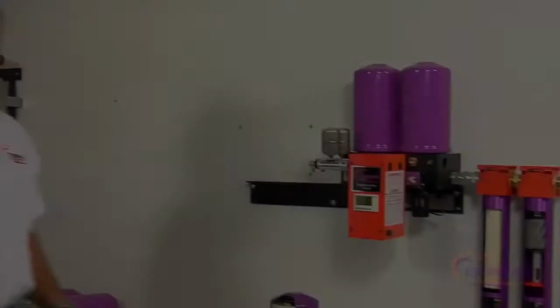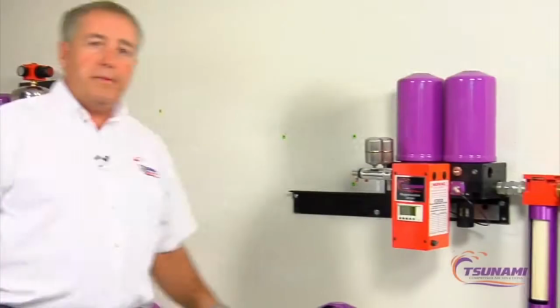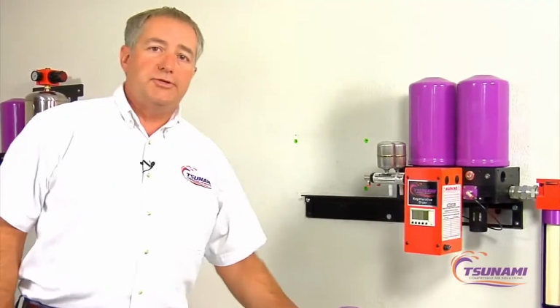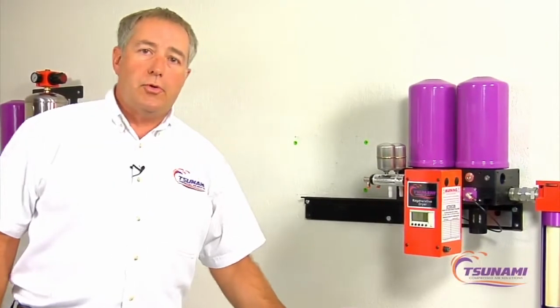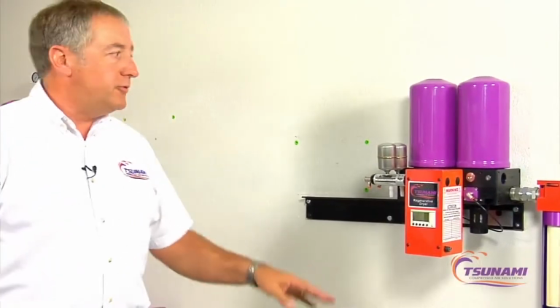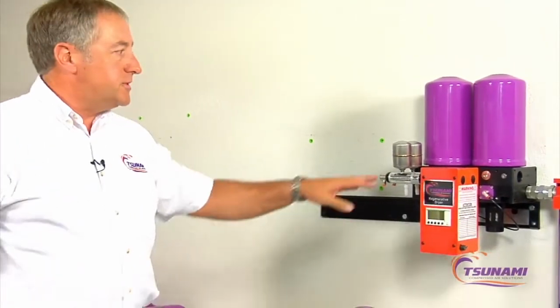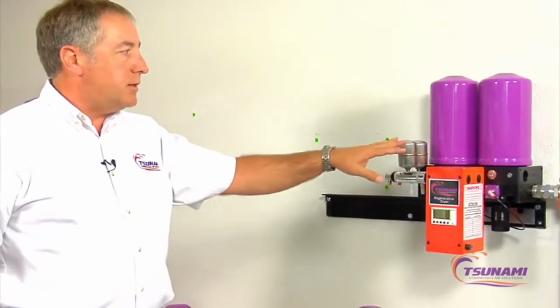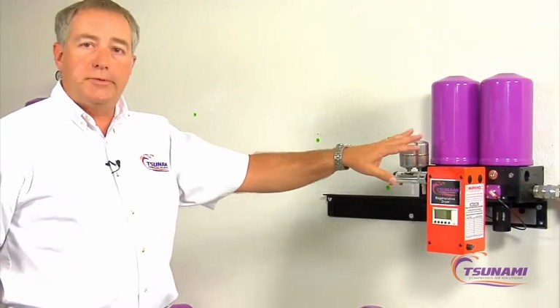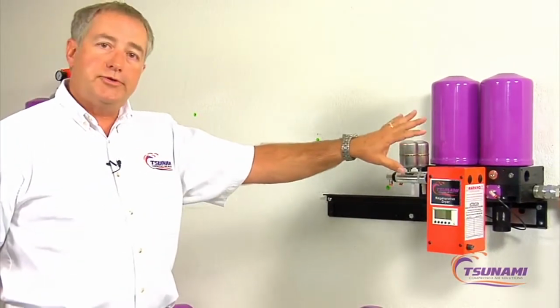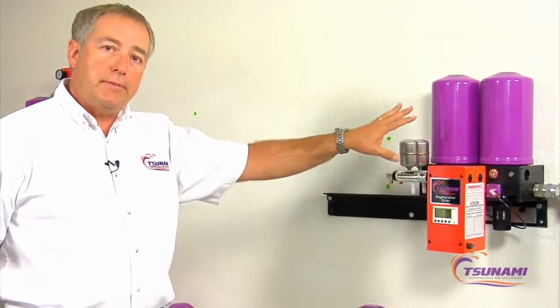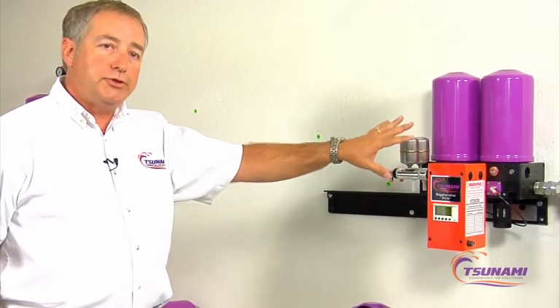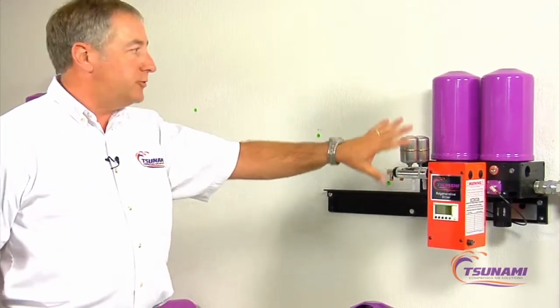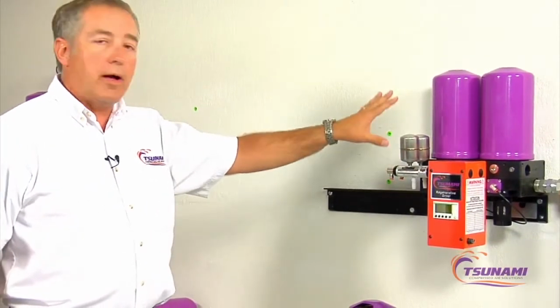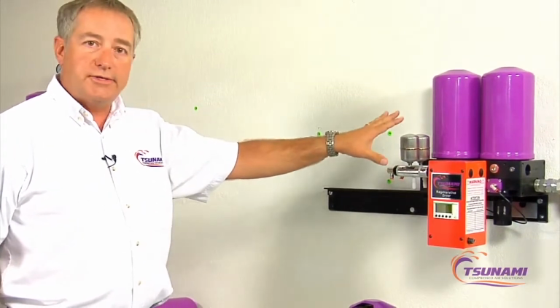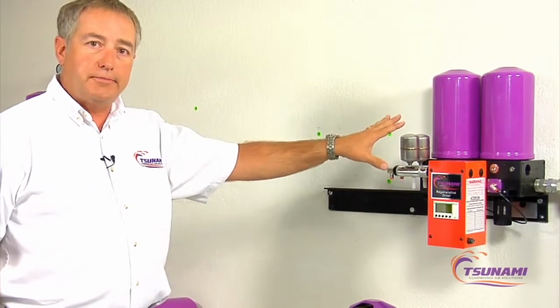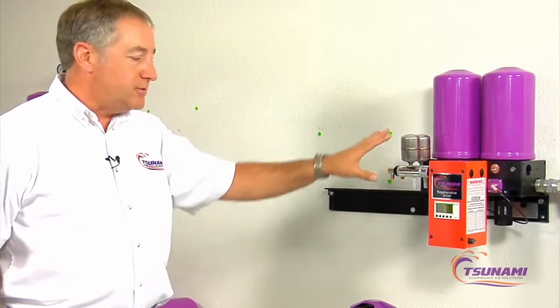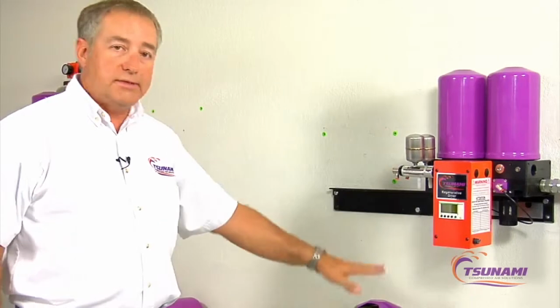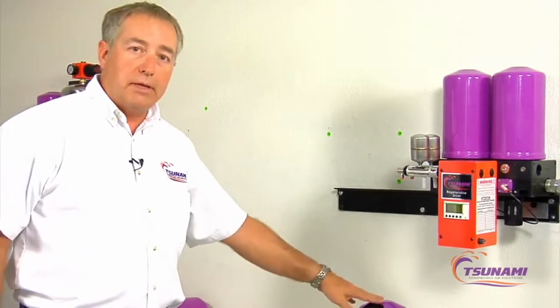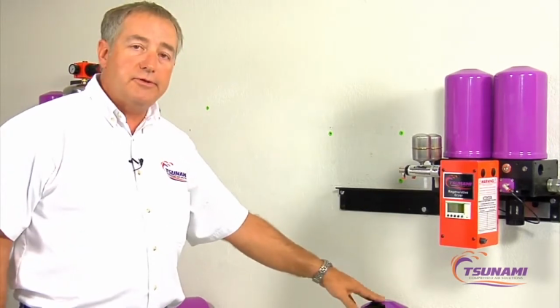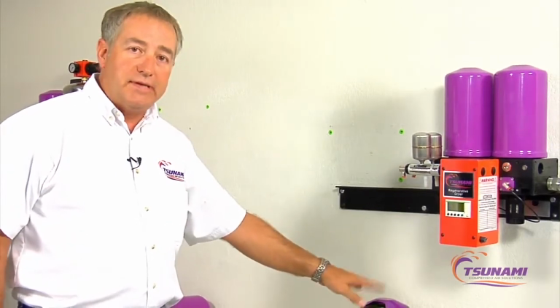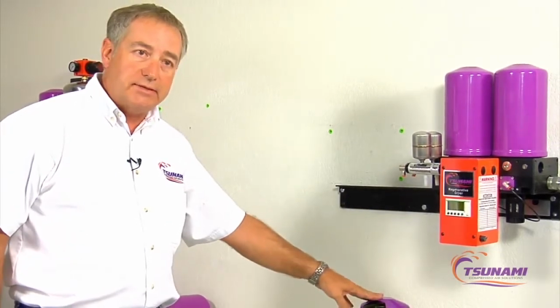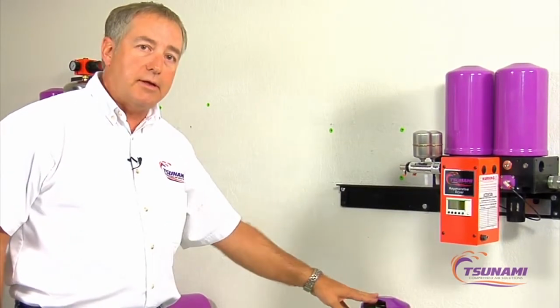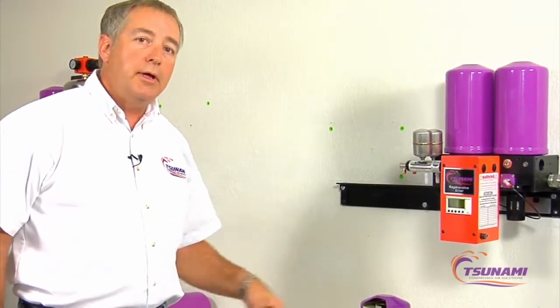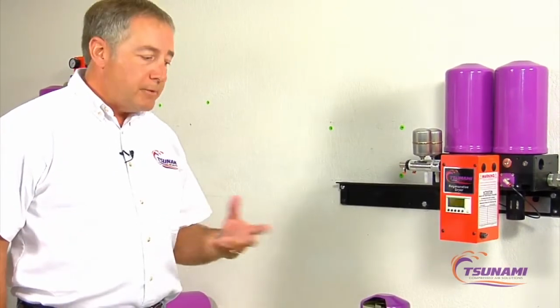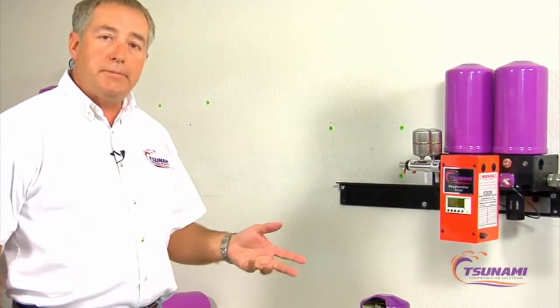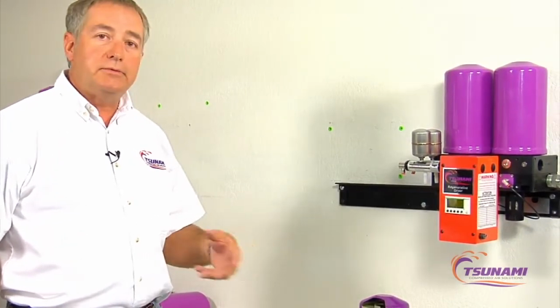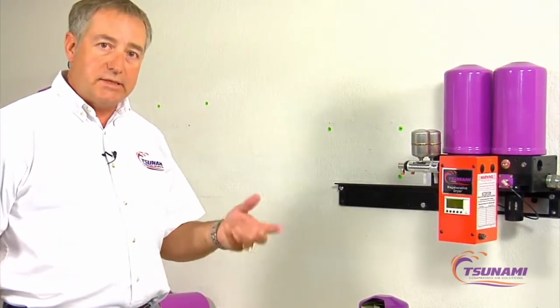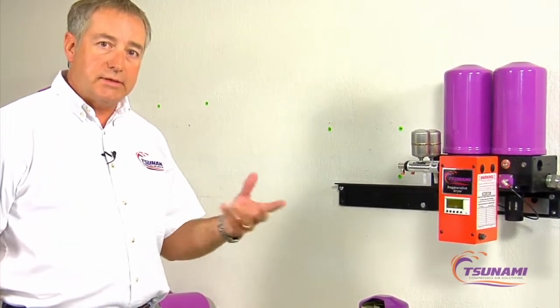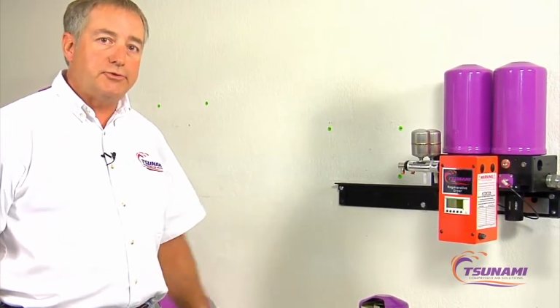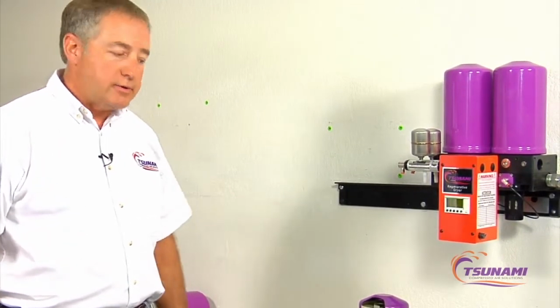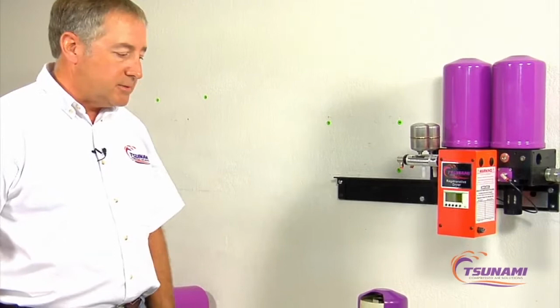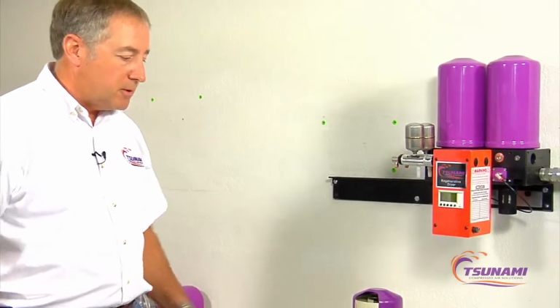We've been asked to show the difference in technology between our Tsunami regenerative dryer system that uses a molecular sieve desiccant technology compared to typical desiccant technology dryers that are in the marketplace.